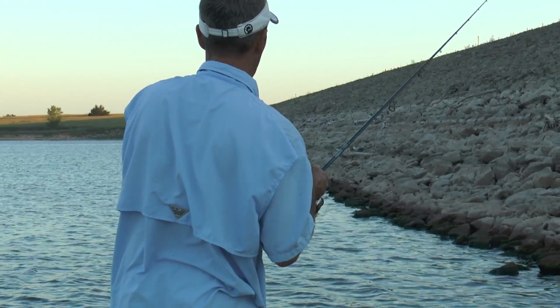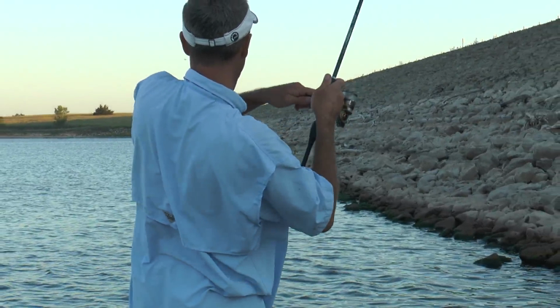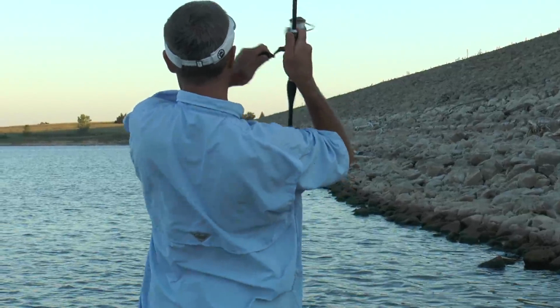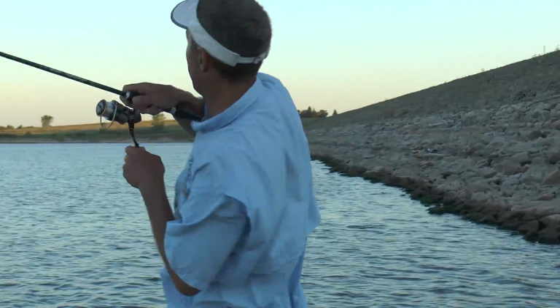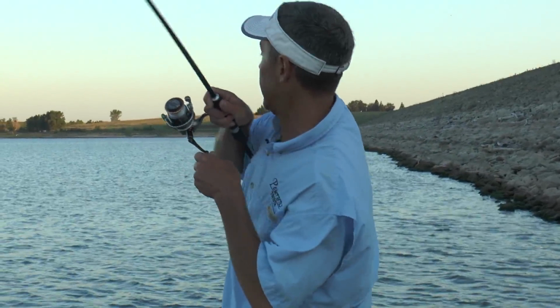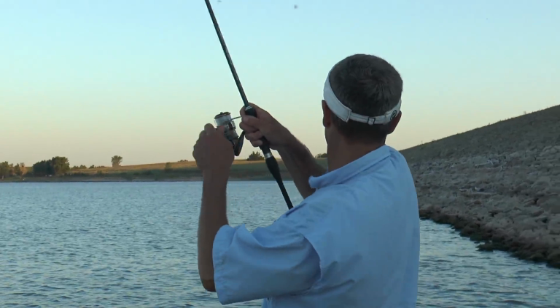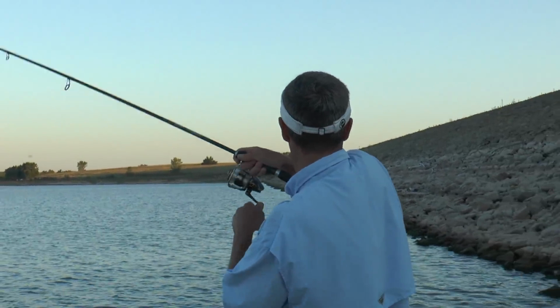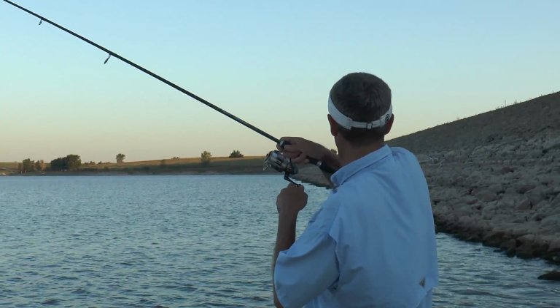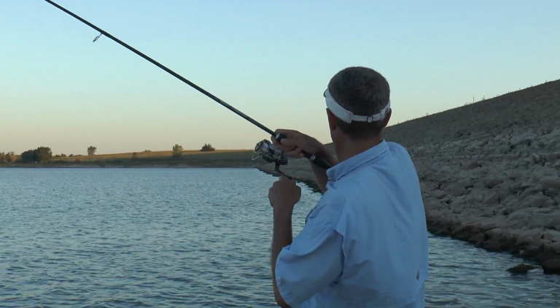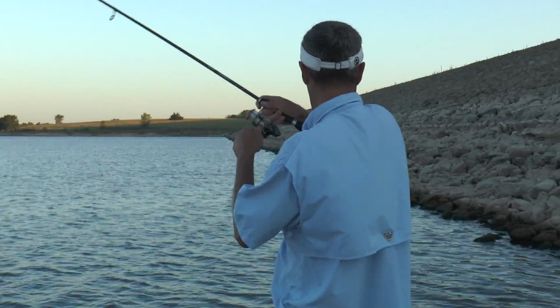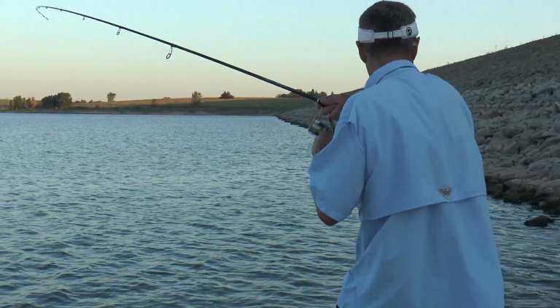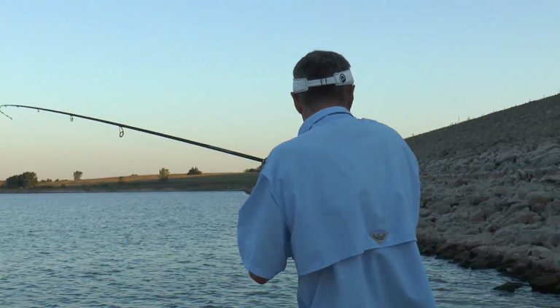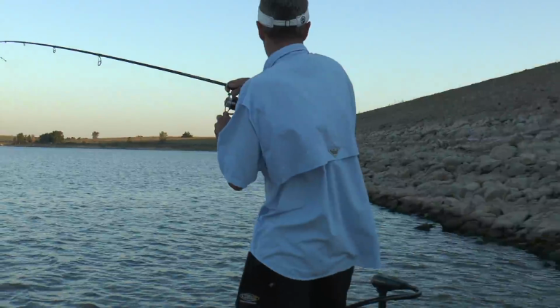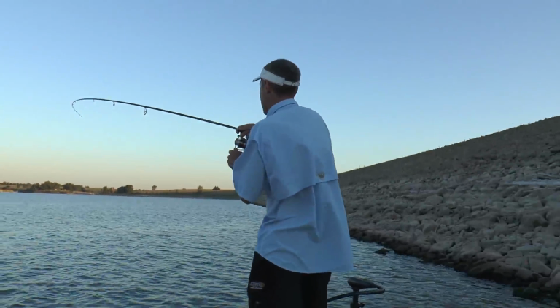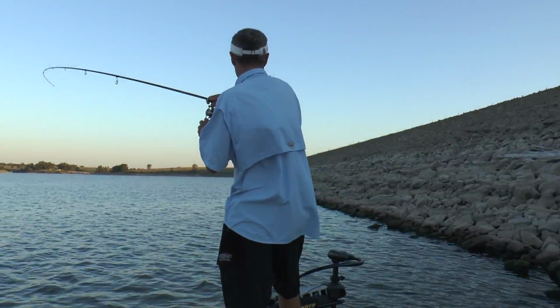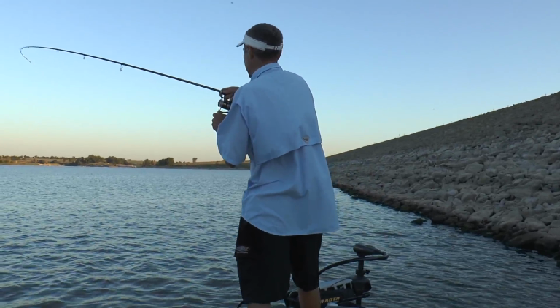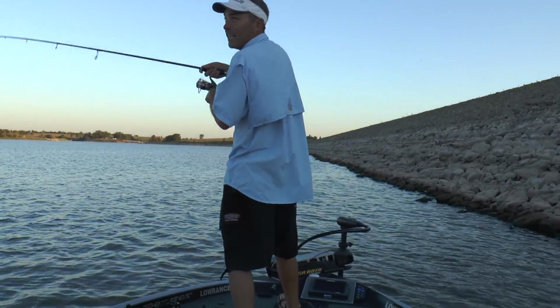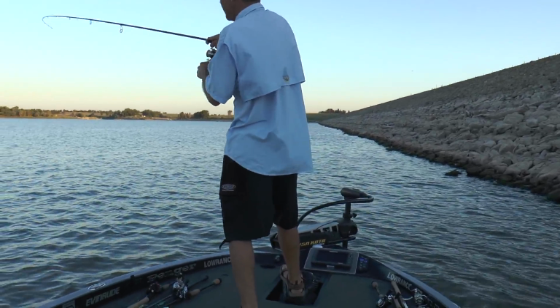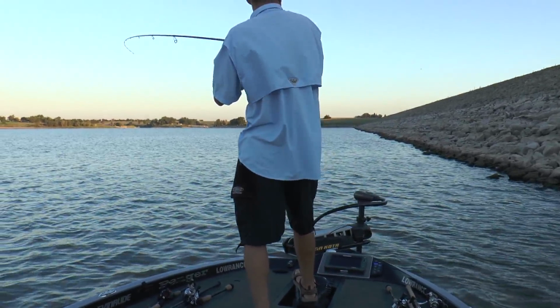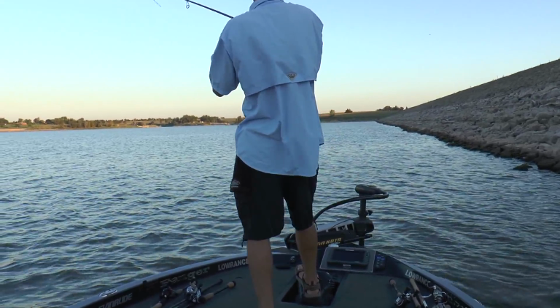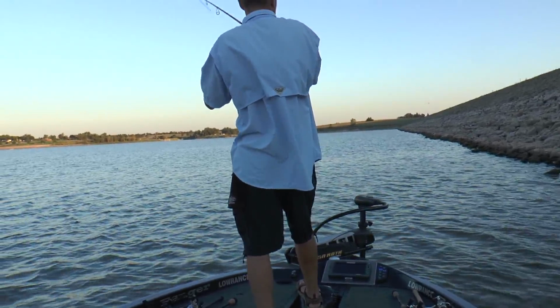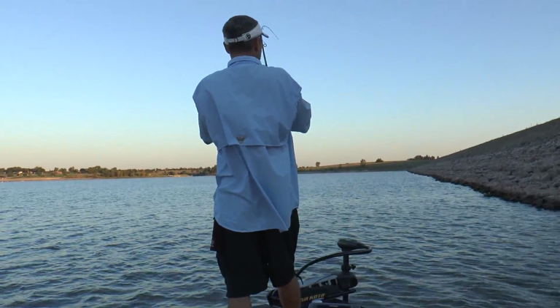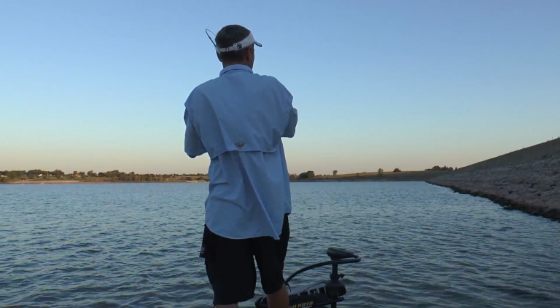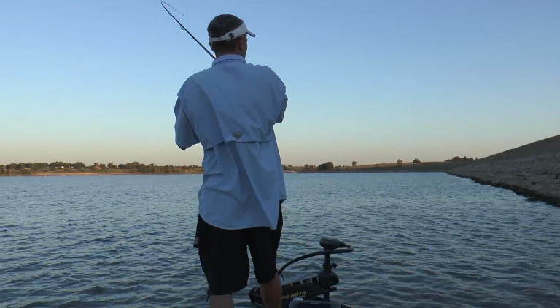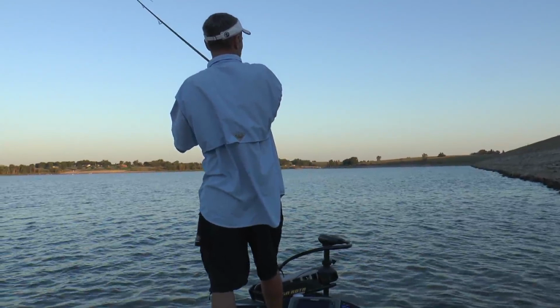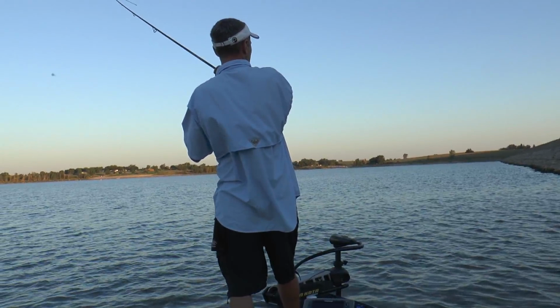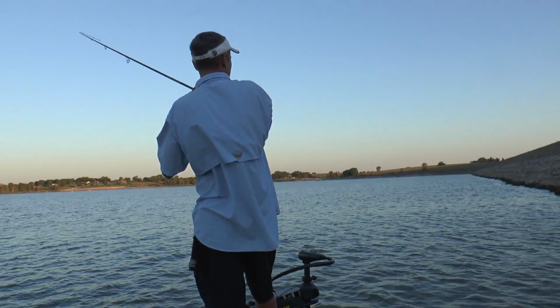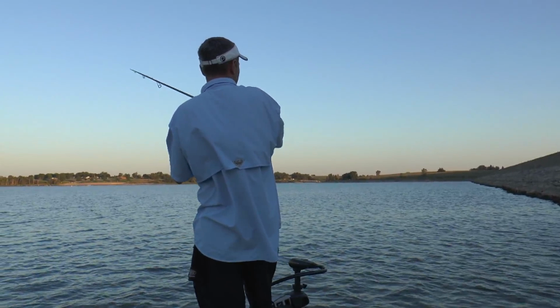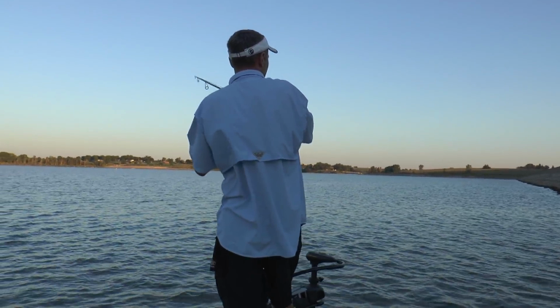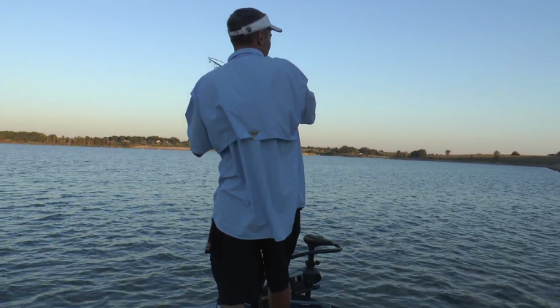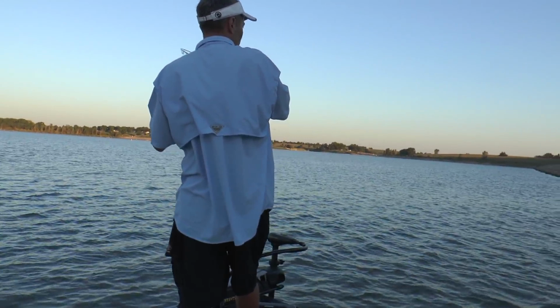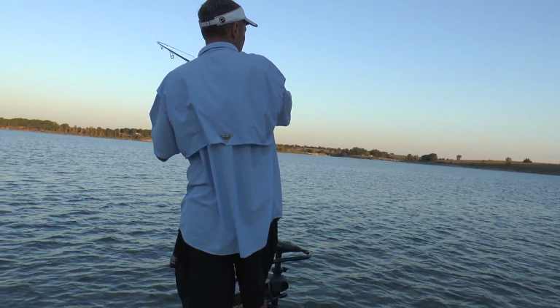There he is — right there, got that one. He's going the other way. Just like that, guys, just like that. Let me get off the rocks where I can control the fish.